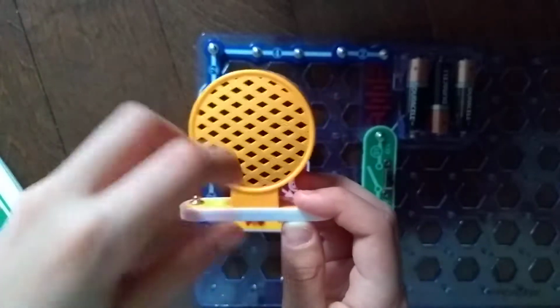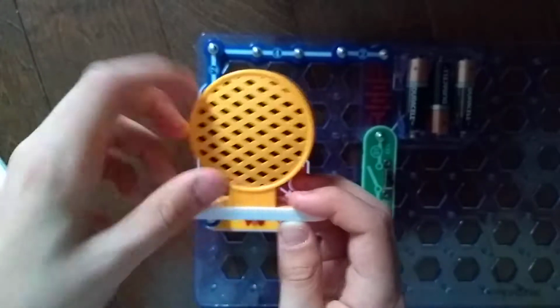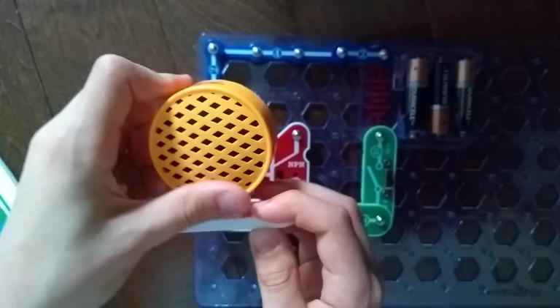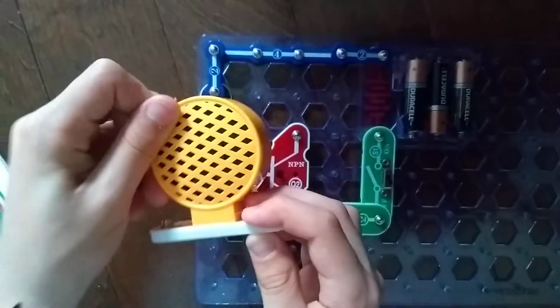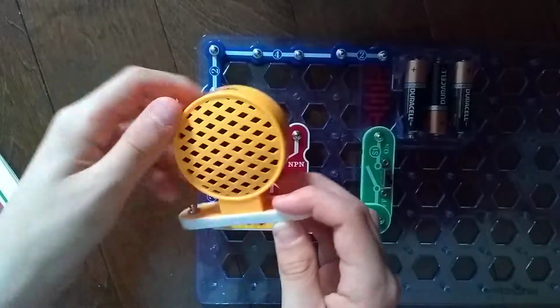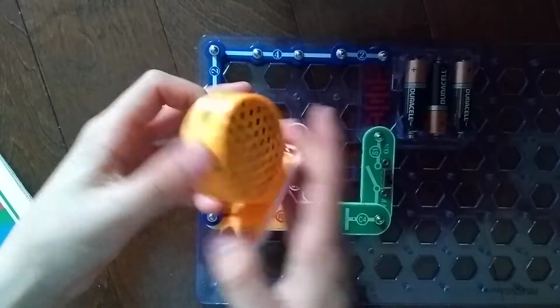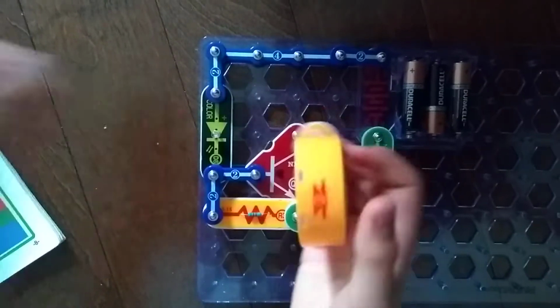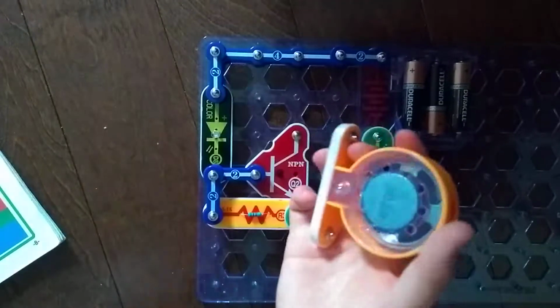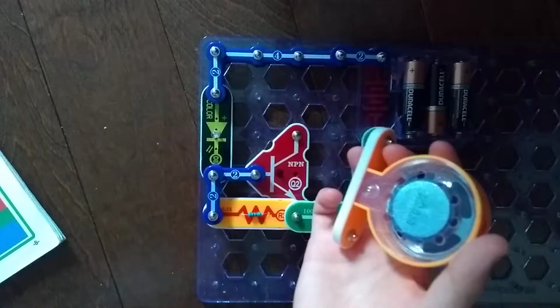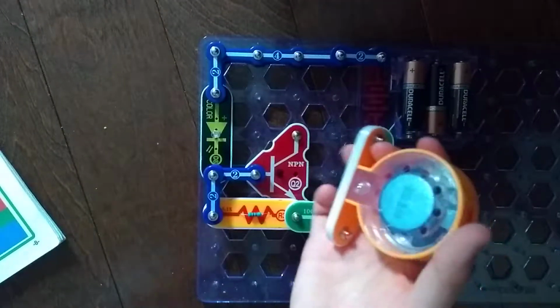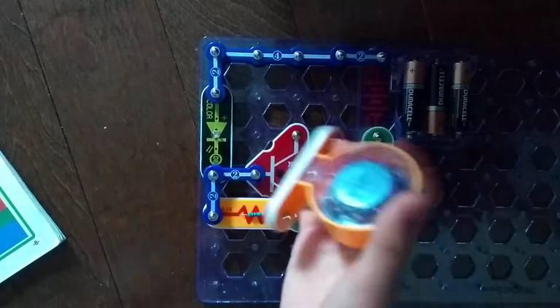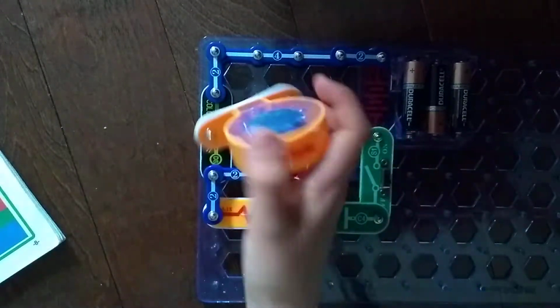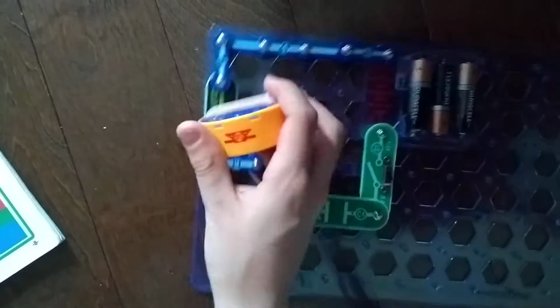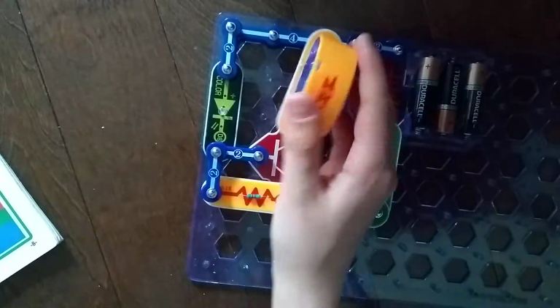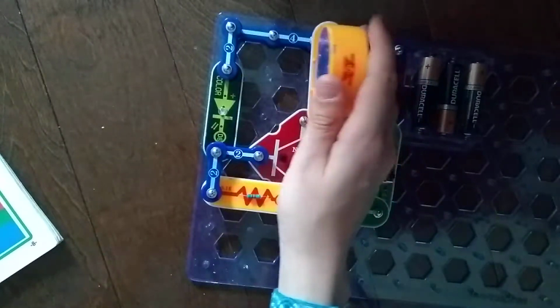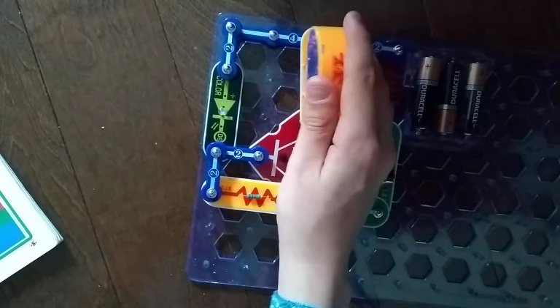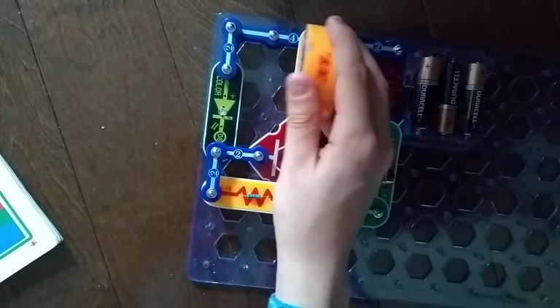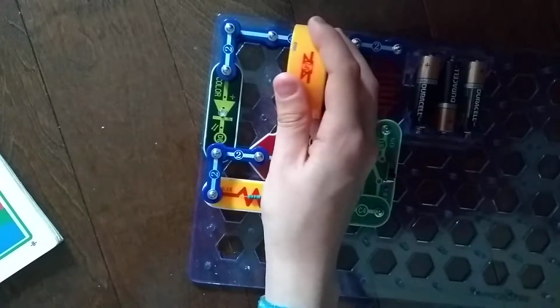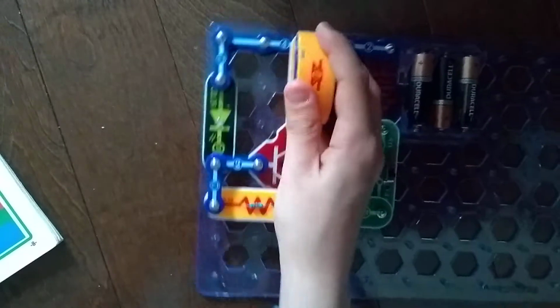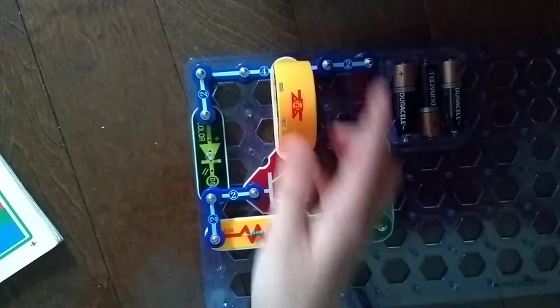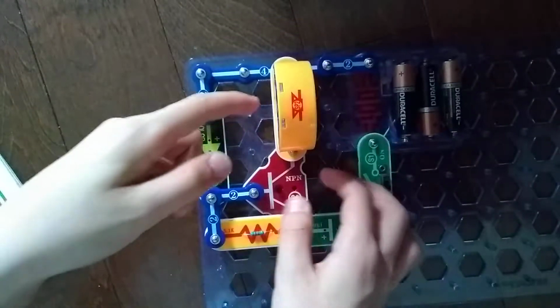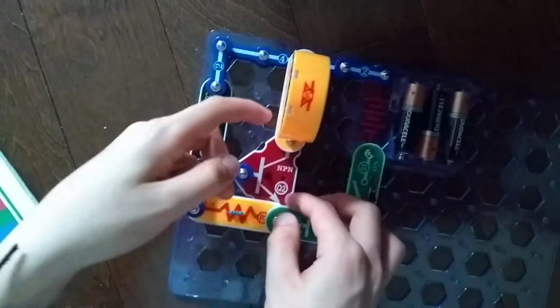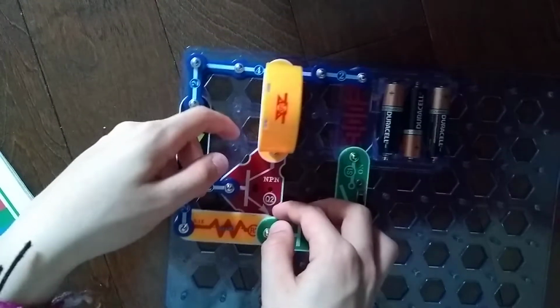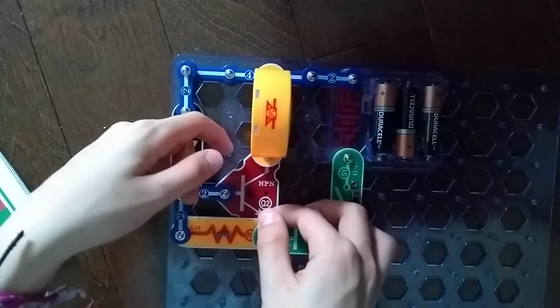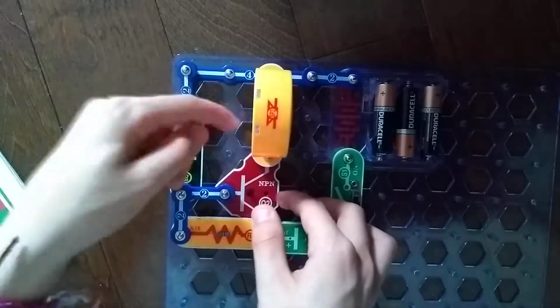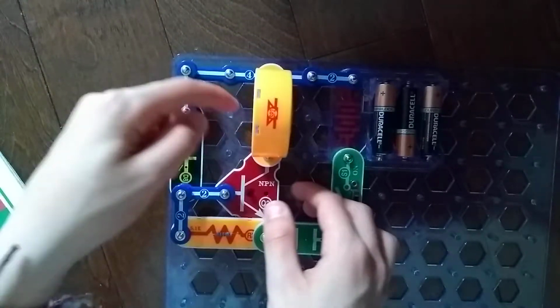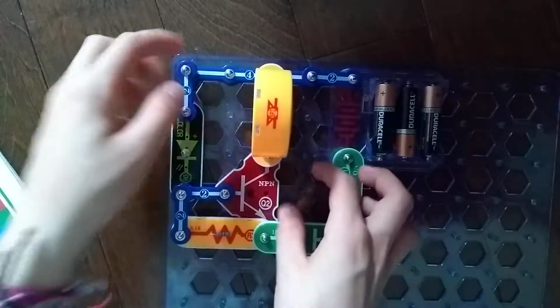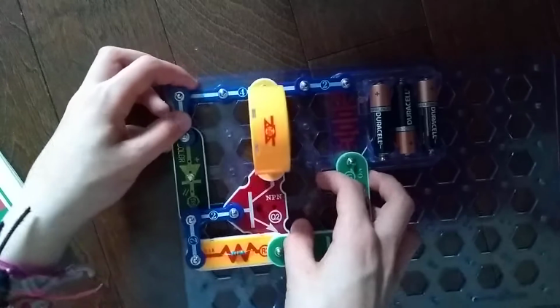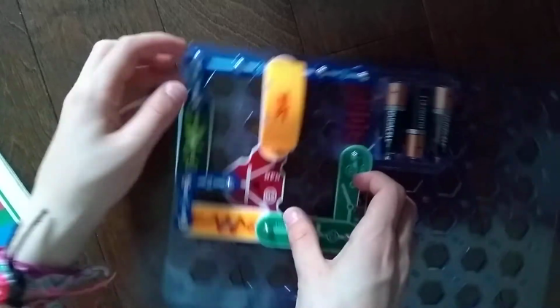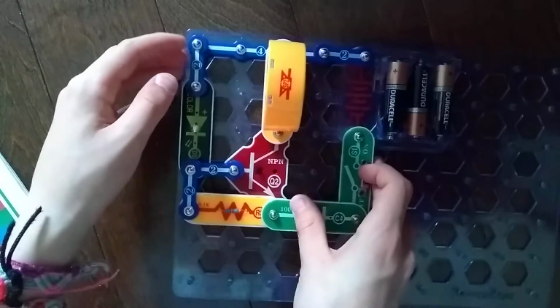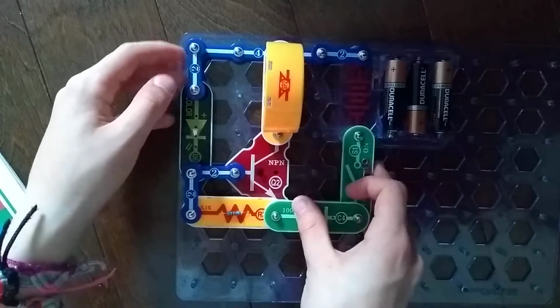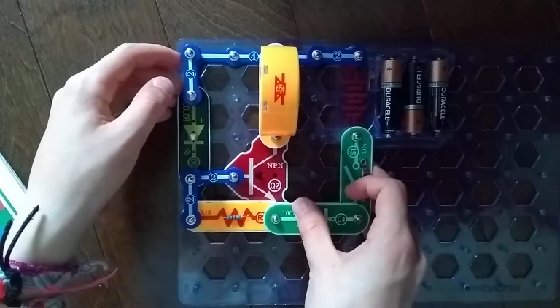But anyways, let's just get into the project if you've already seen it. This is like the original speaker, but actually this thing uses more voltage. So, listen.